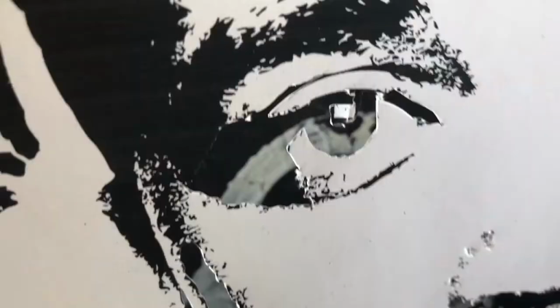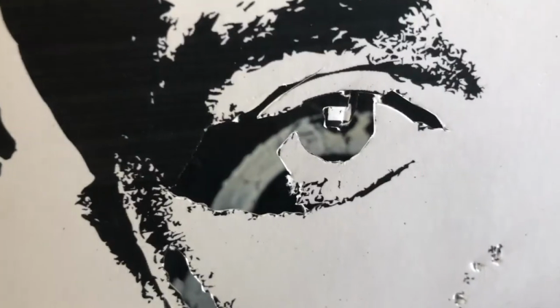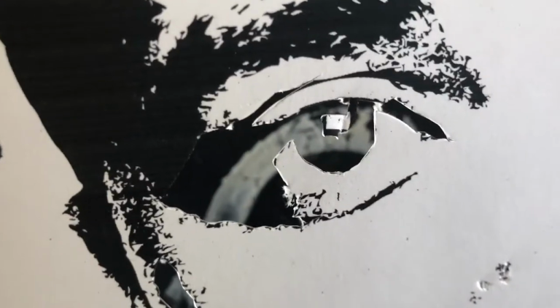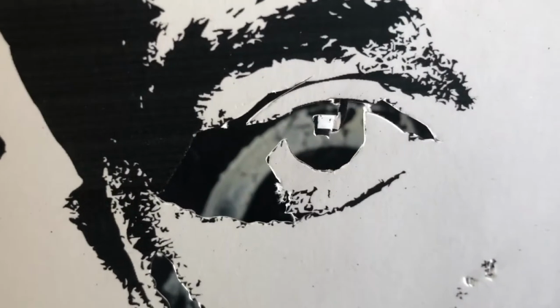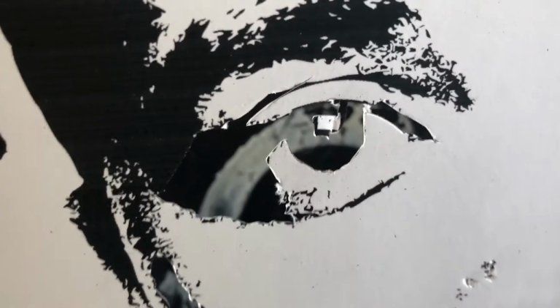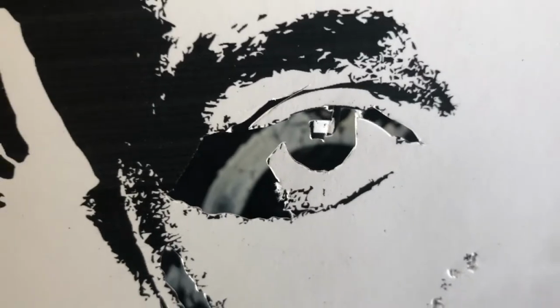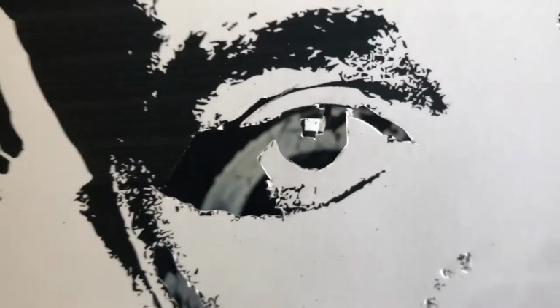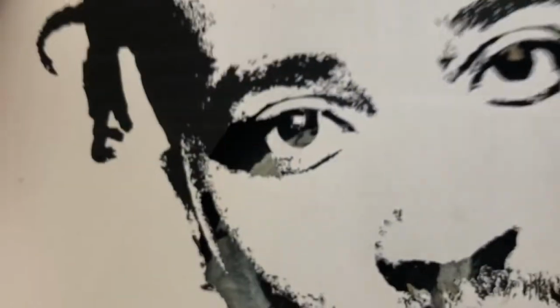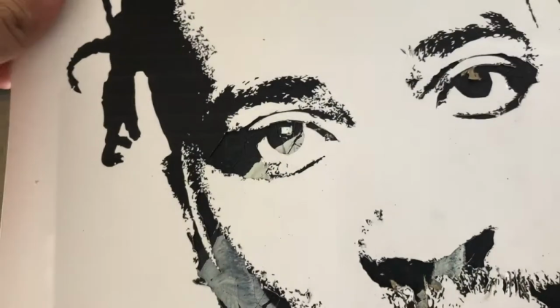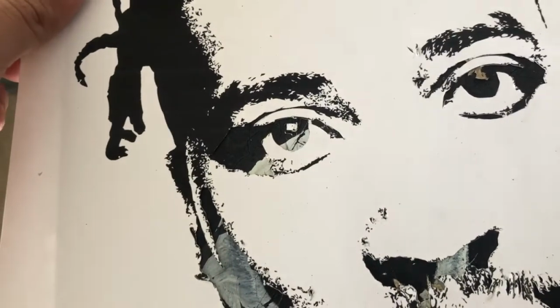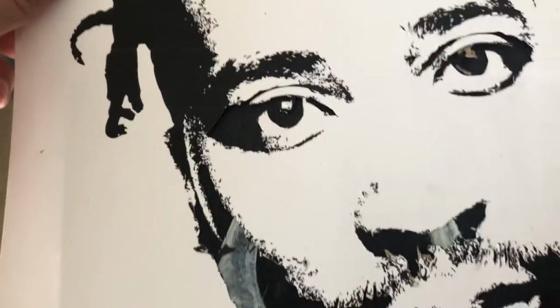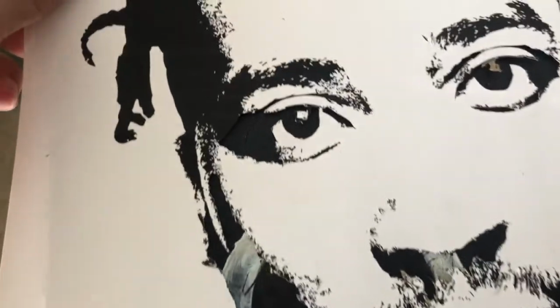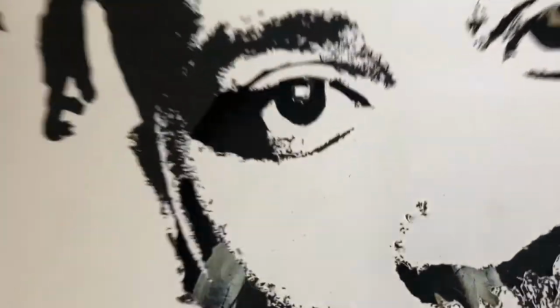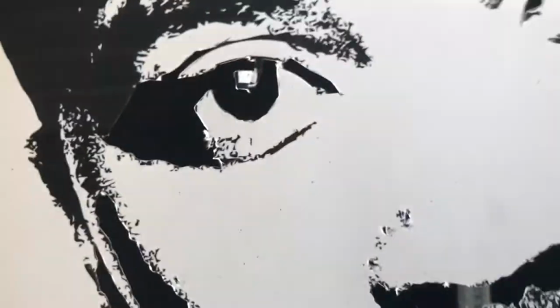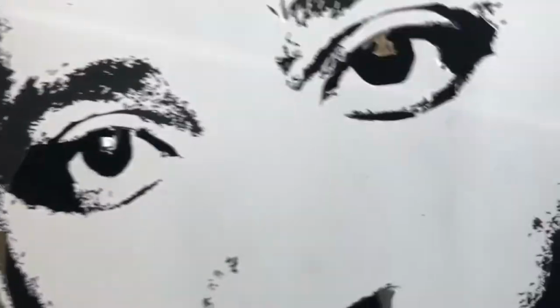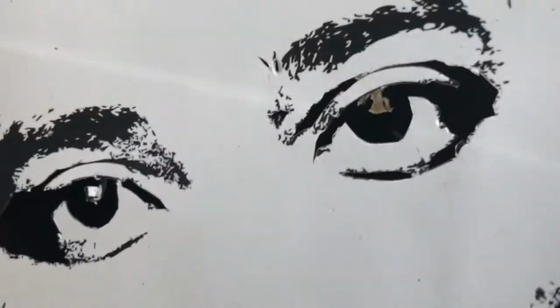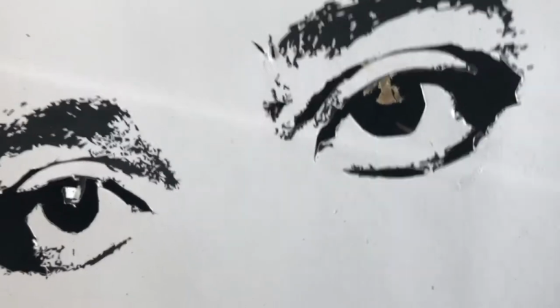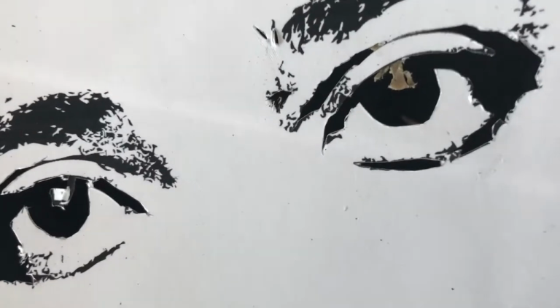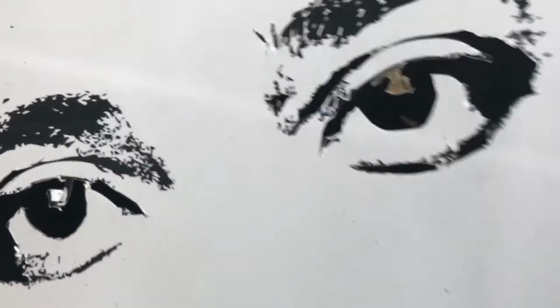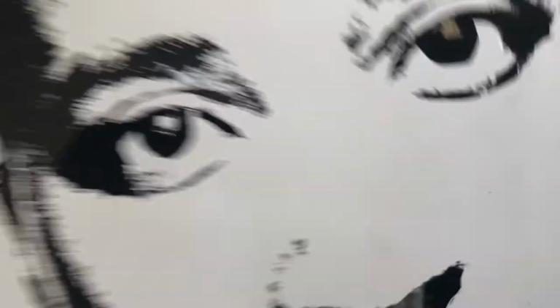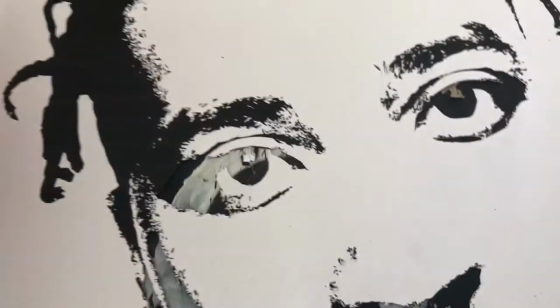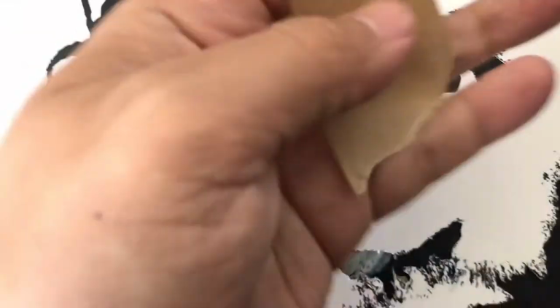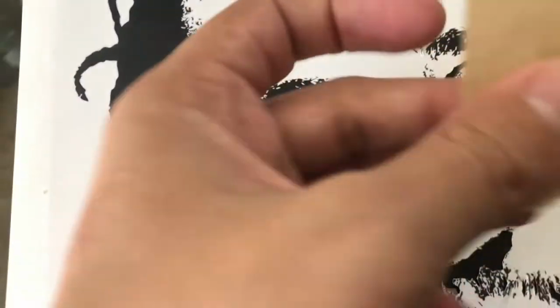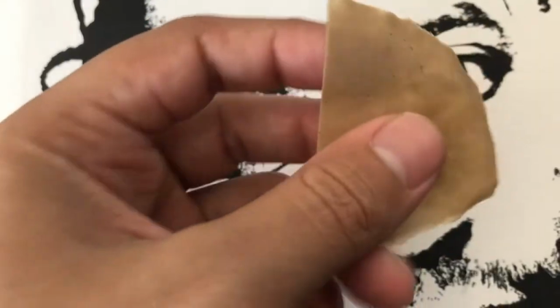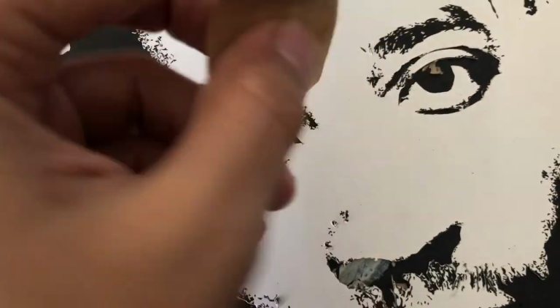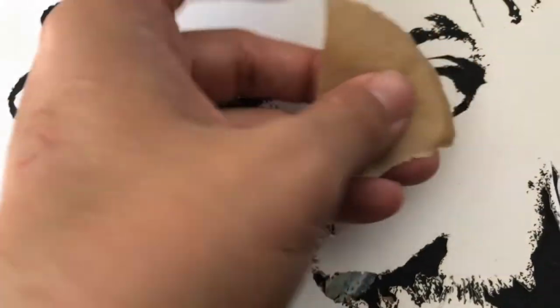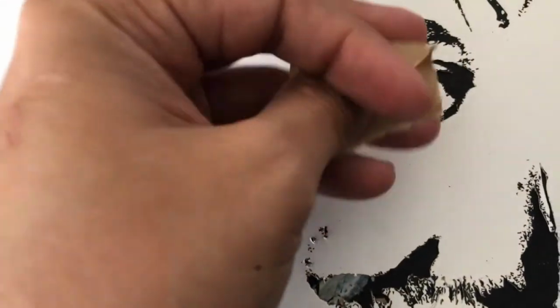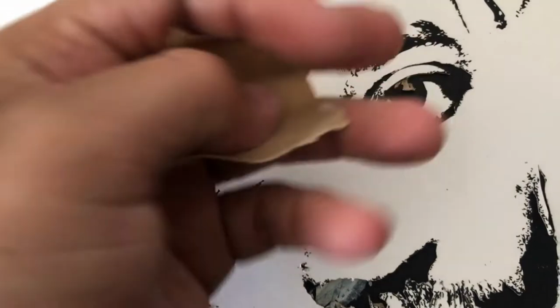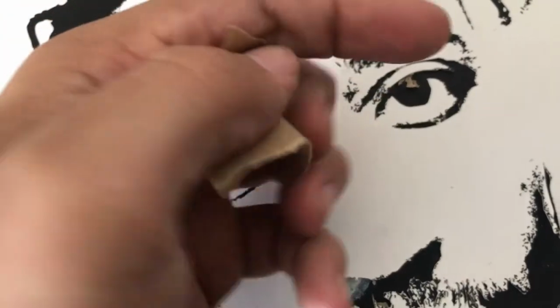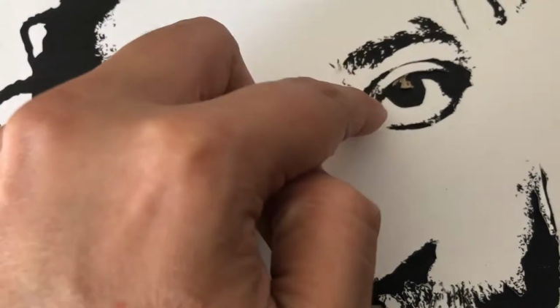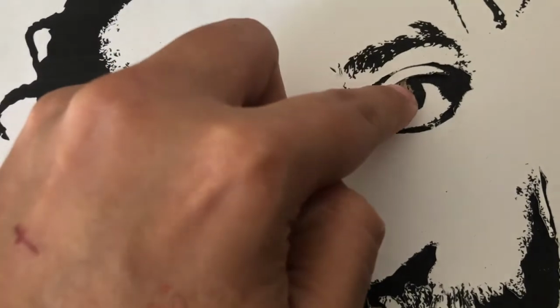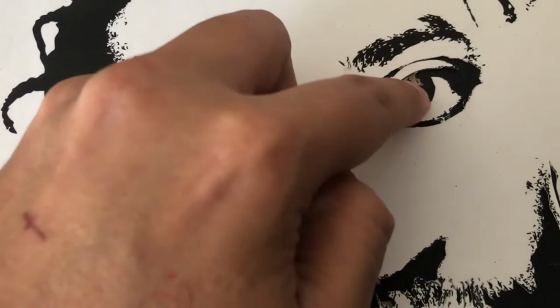That eyeball — that light in his eye — I think it will look hard. But on this one I actually messed up and overcut it. So if you want to fix it, you can get some tape, put it back into place, and then just re-cut it.